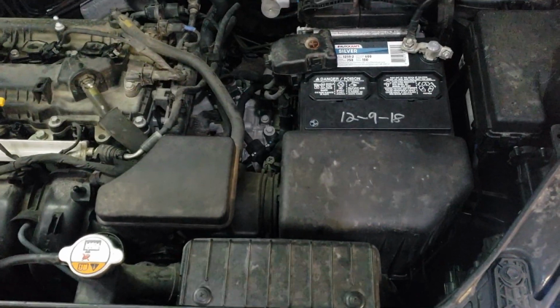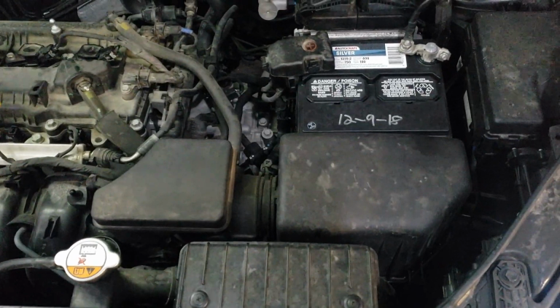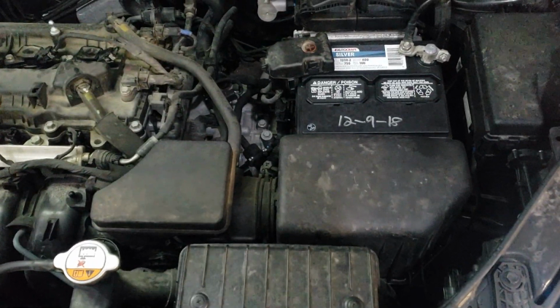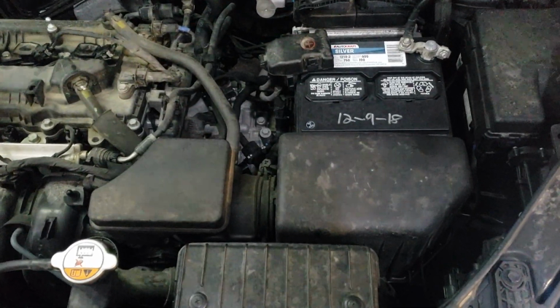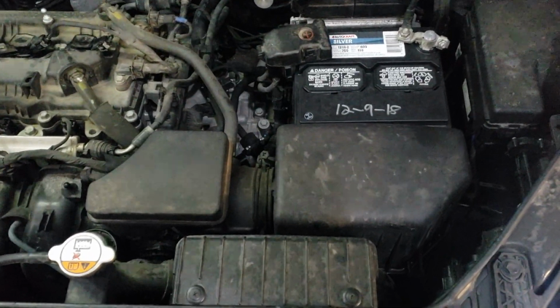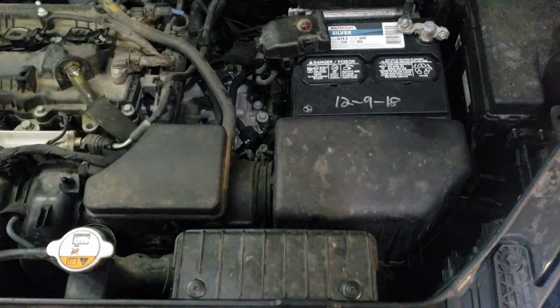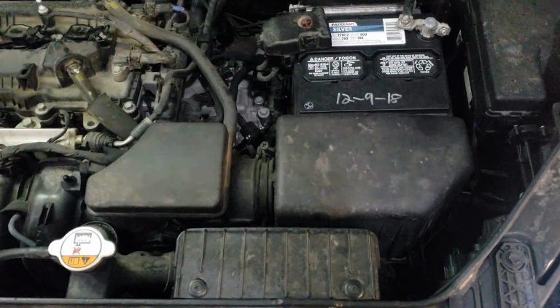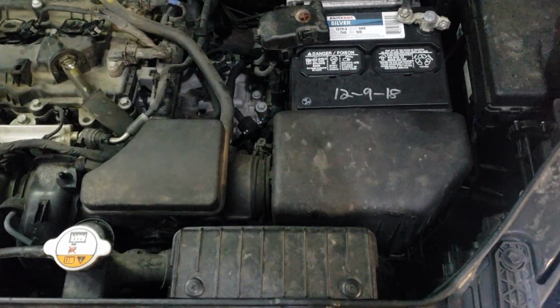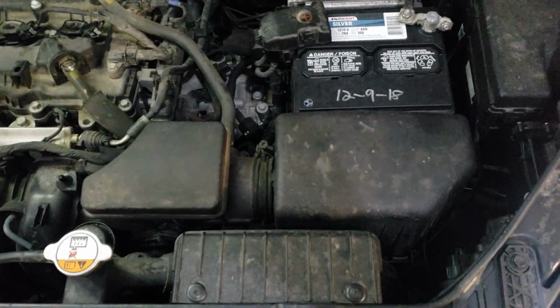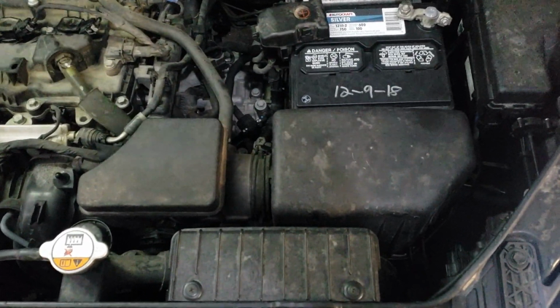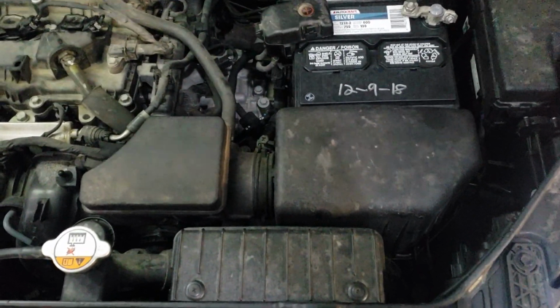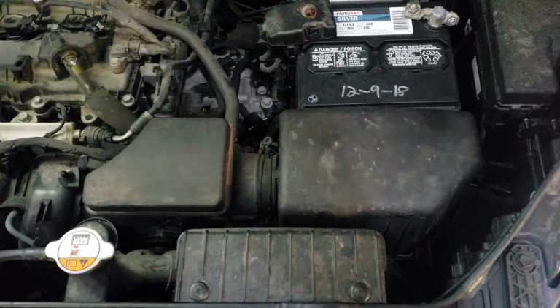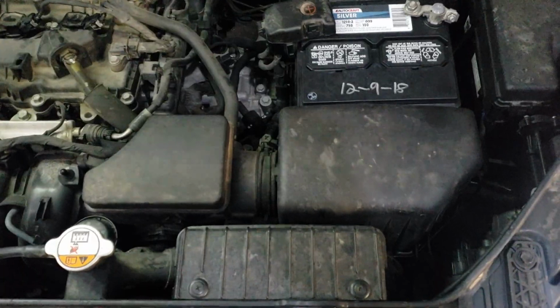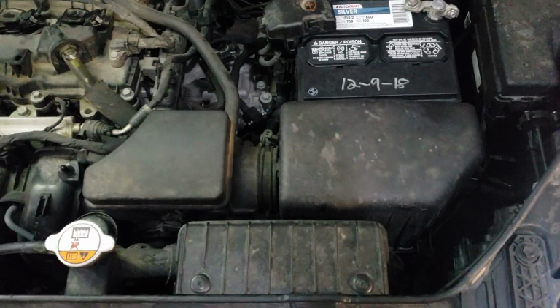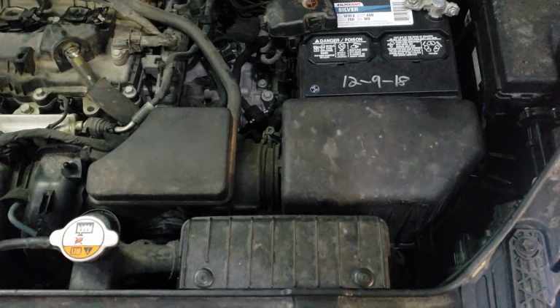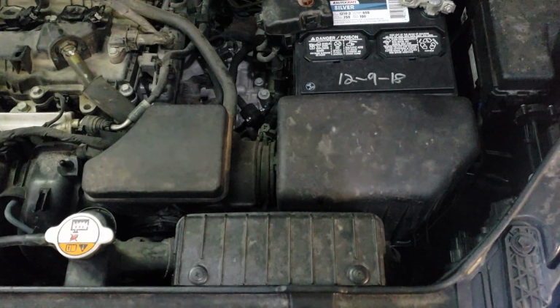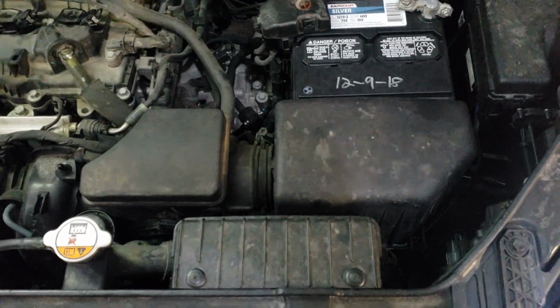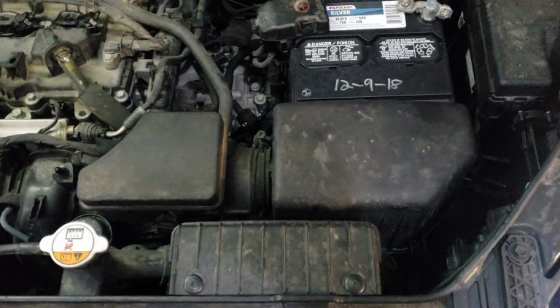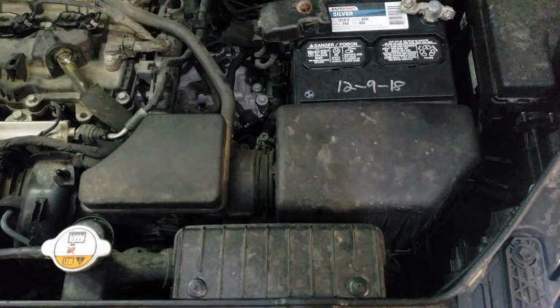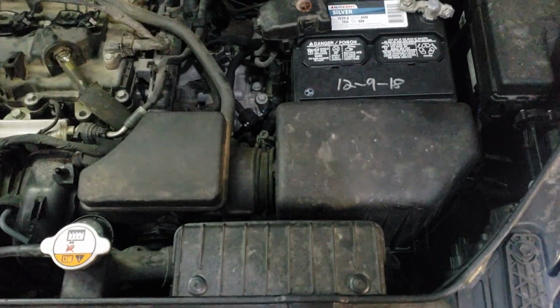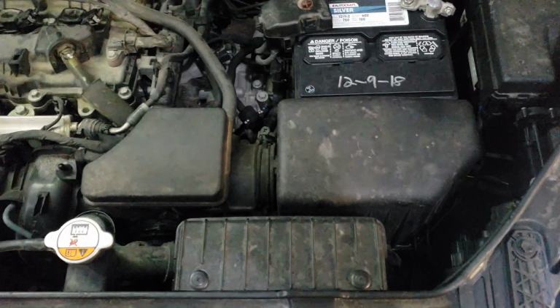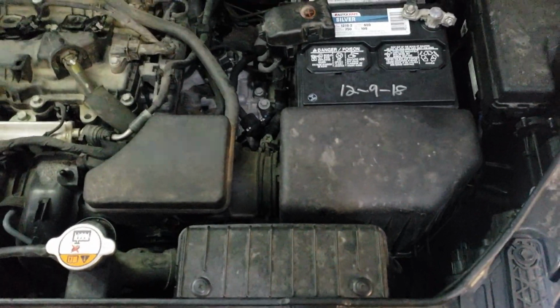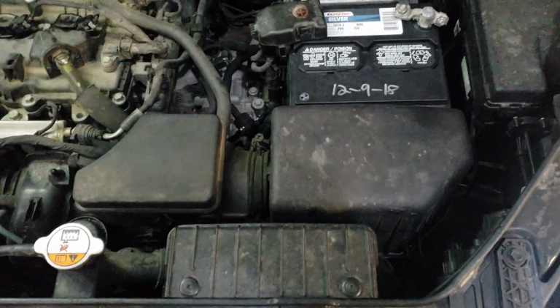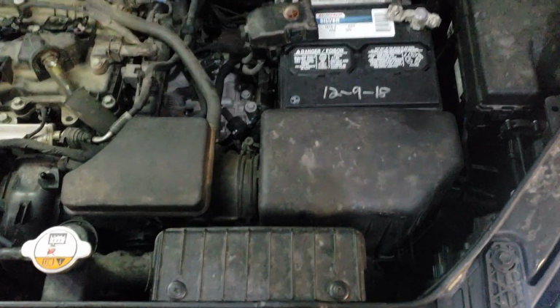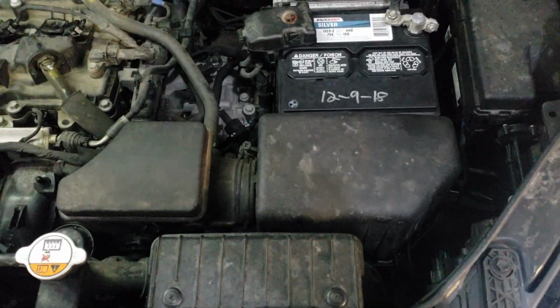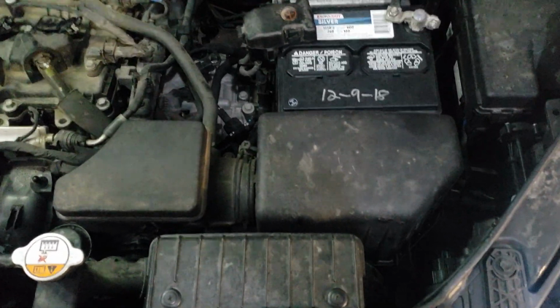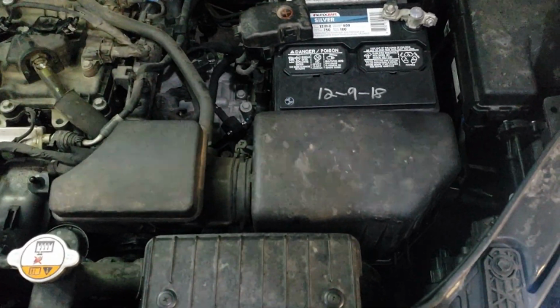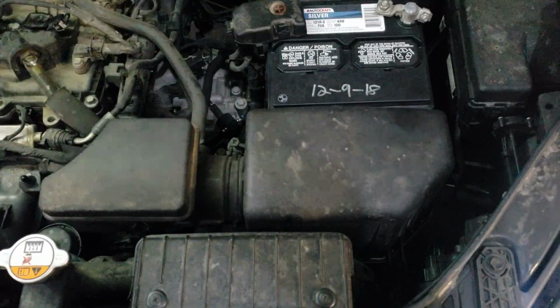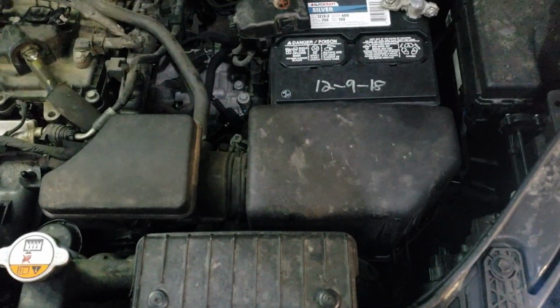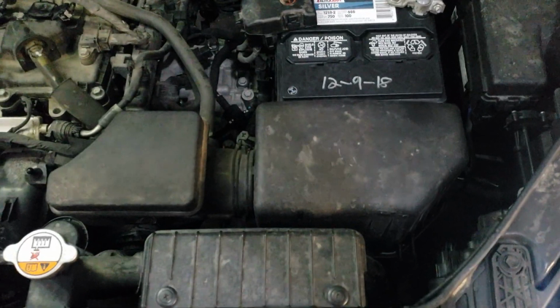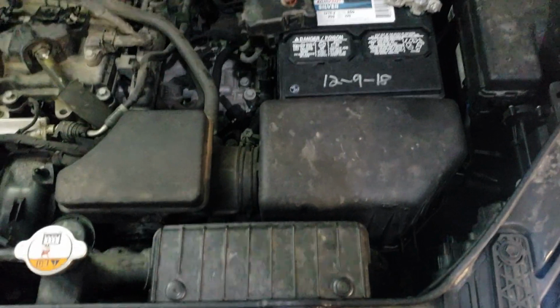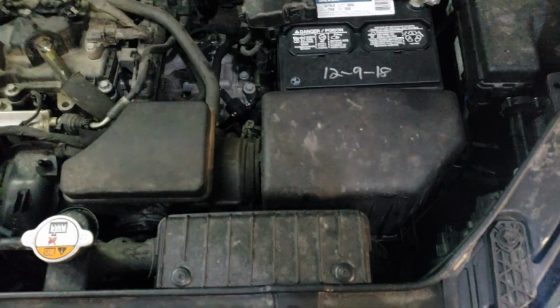How to replace the engine air filter on a 2013 Kia Soul. This one here is a 1.6 liter. If you have a different engine size it might be a bit different than this video.